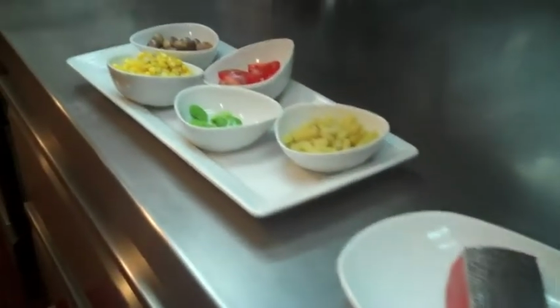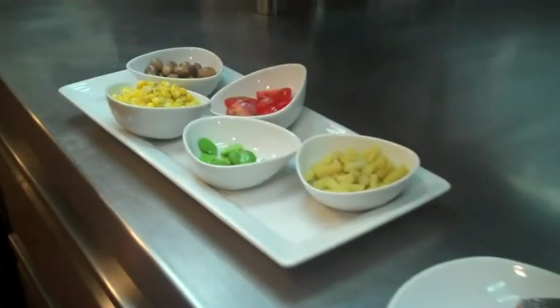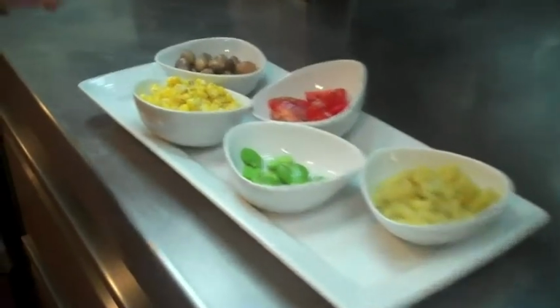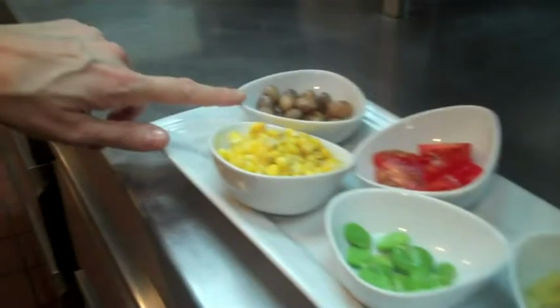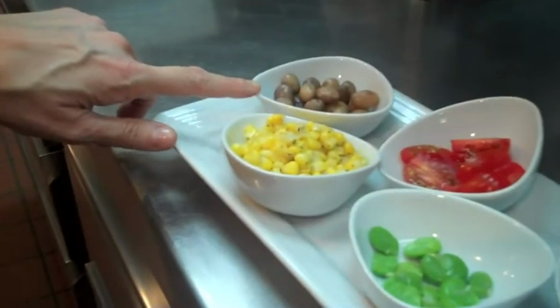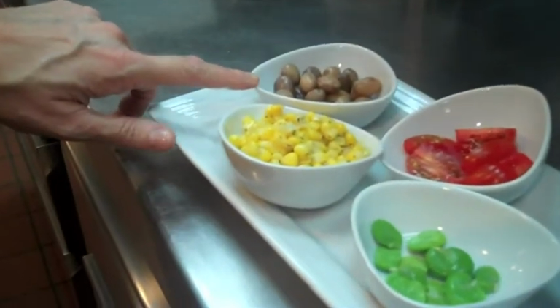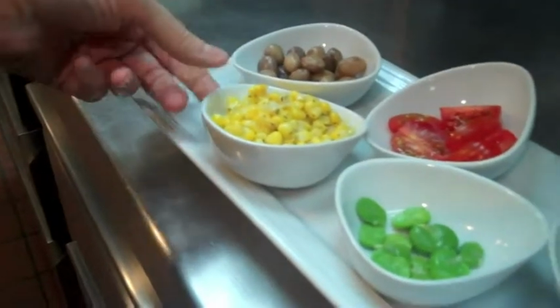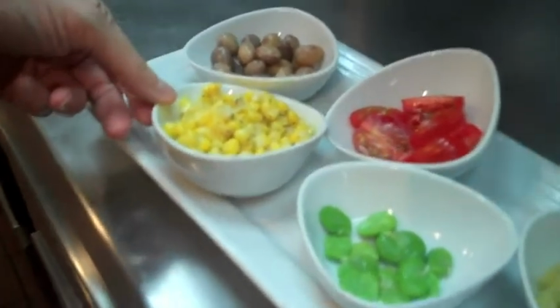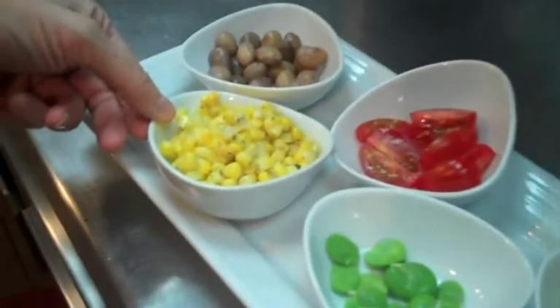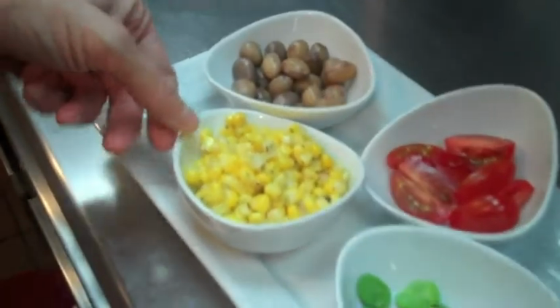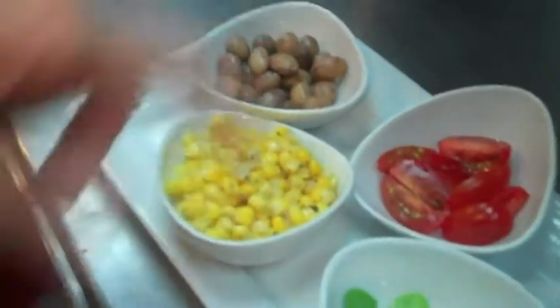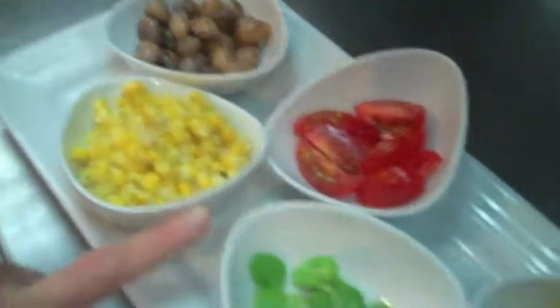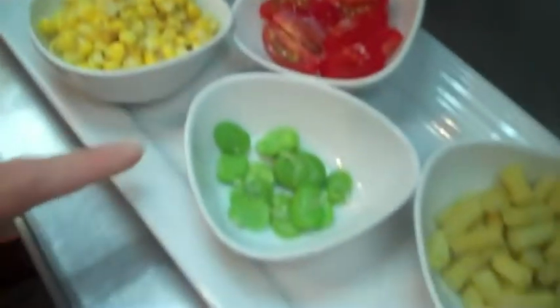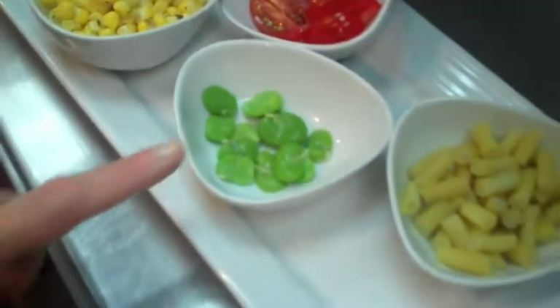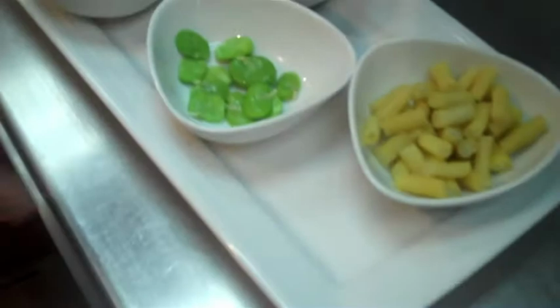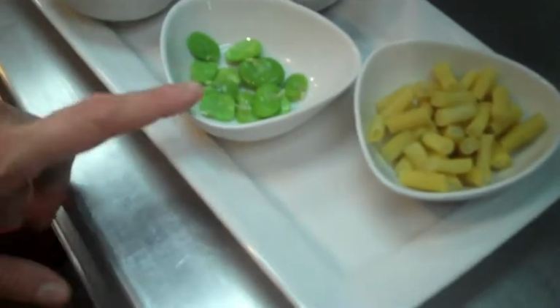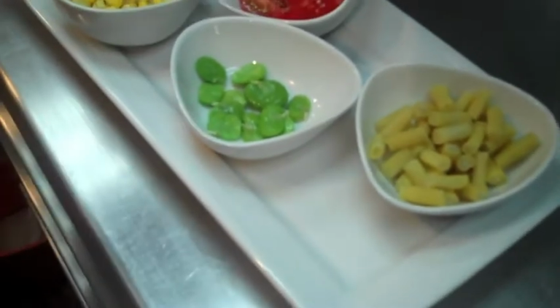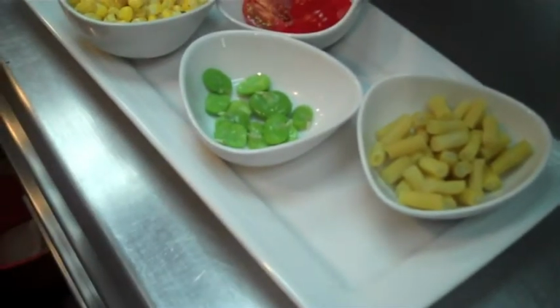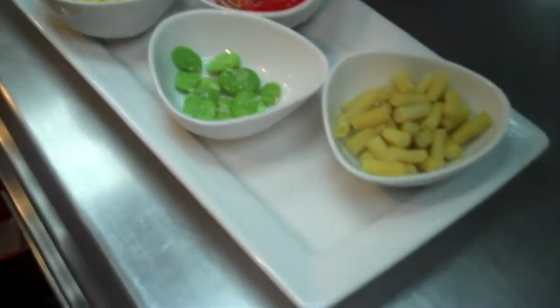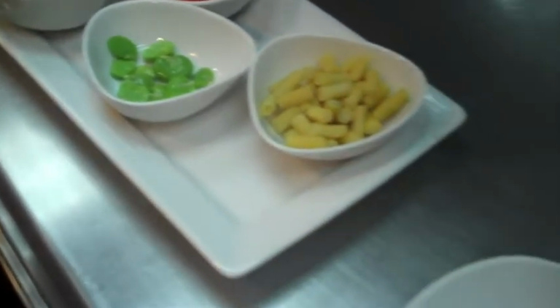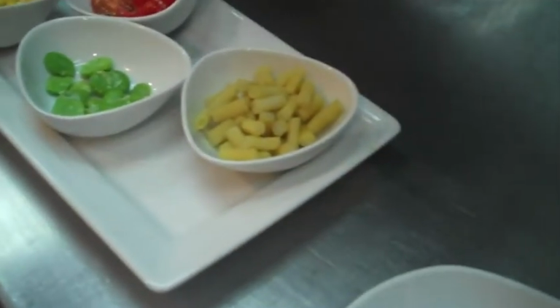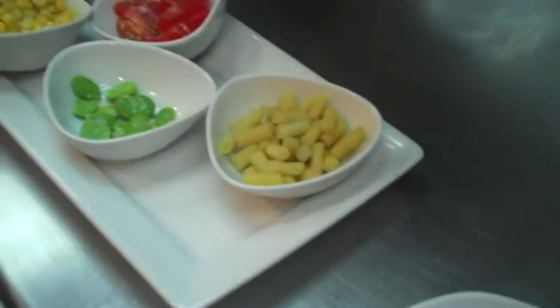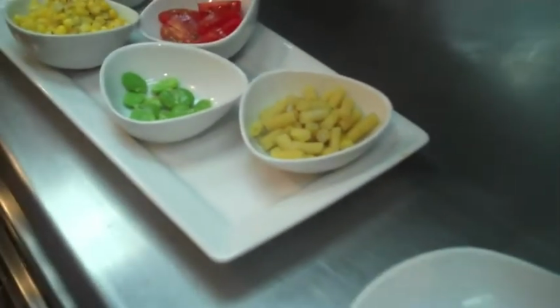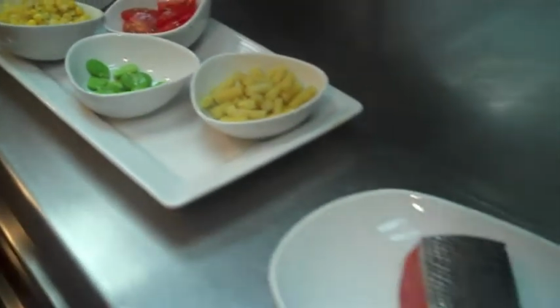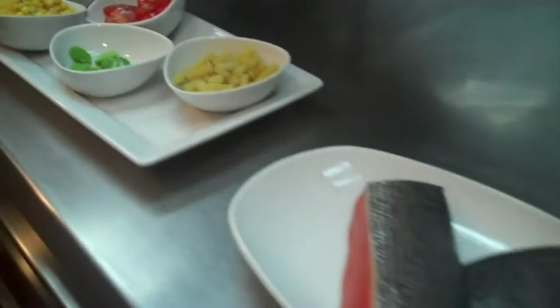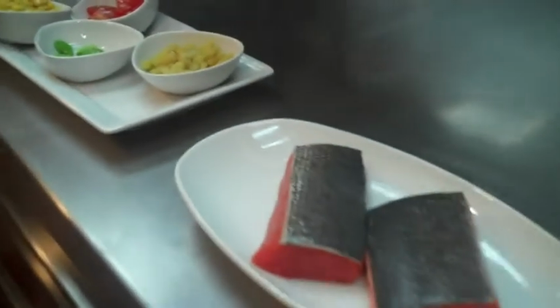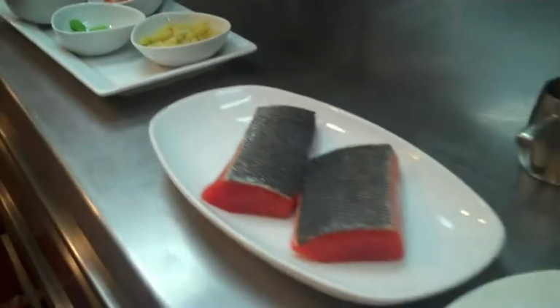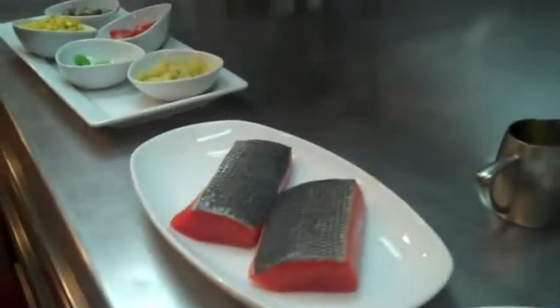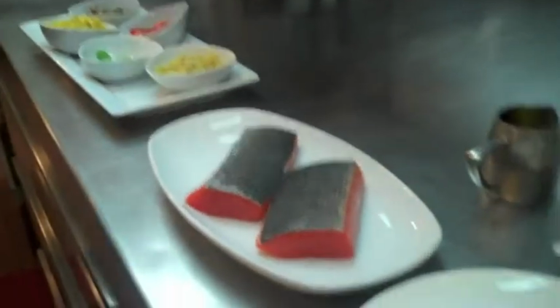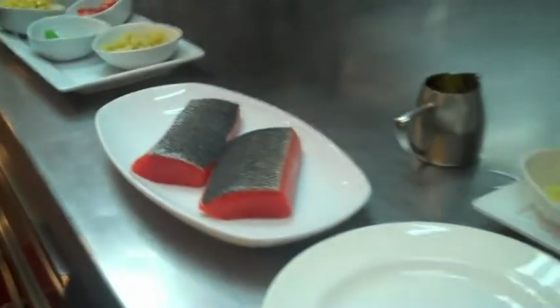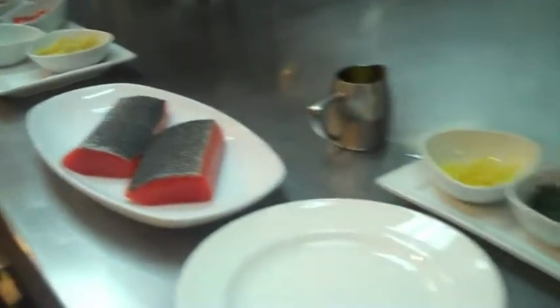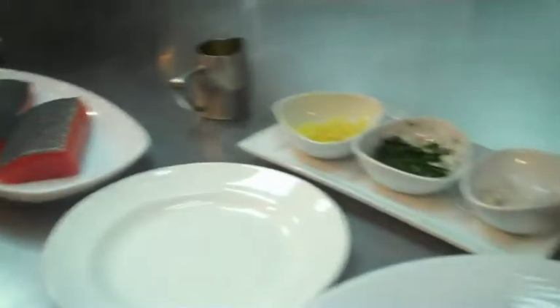Right here we have some blanched cranberry beans, some roasted corn, grape tomatoes. We have fresh fava beans and wax beans that we're all going to add to our succotash. We're going to finish the whole plate with a lemon verbena gremolata.